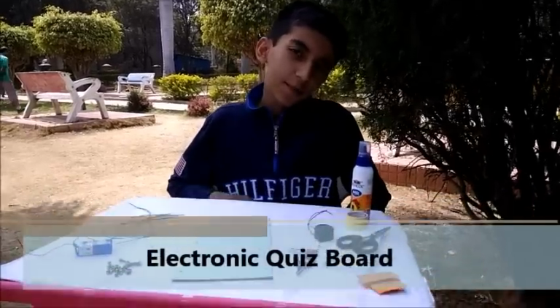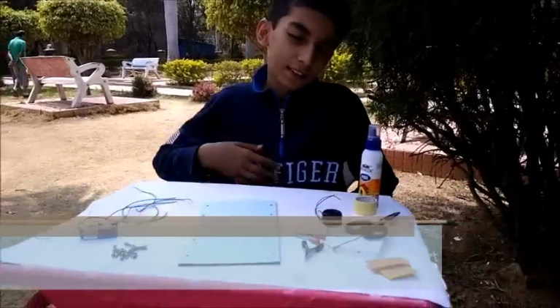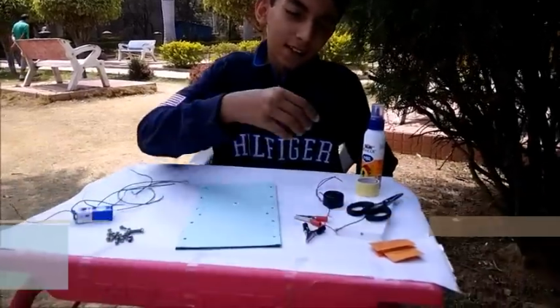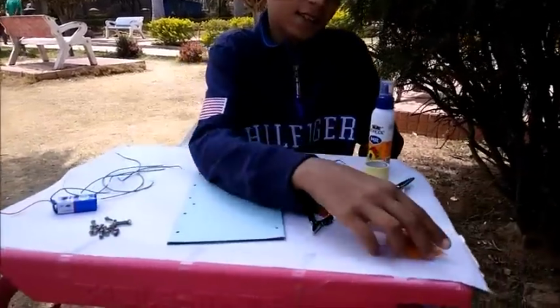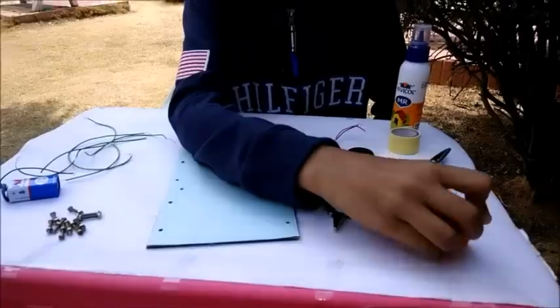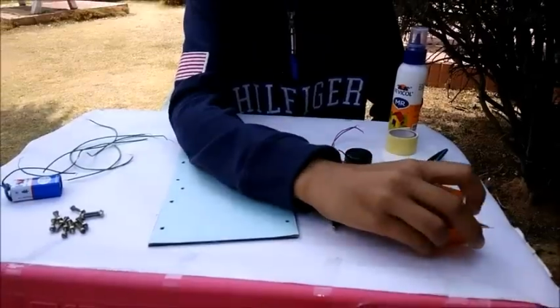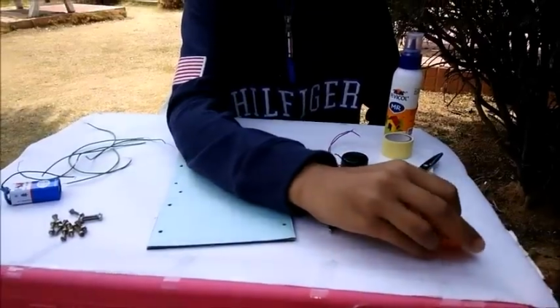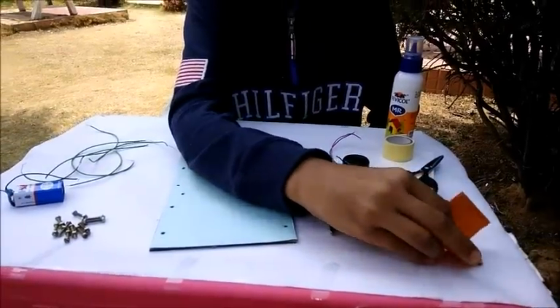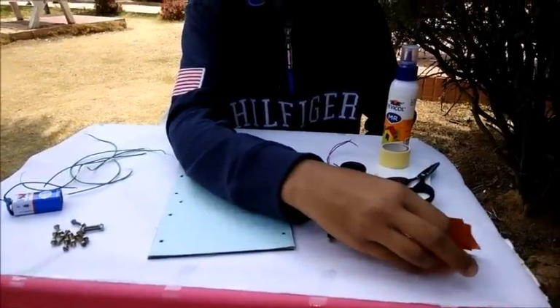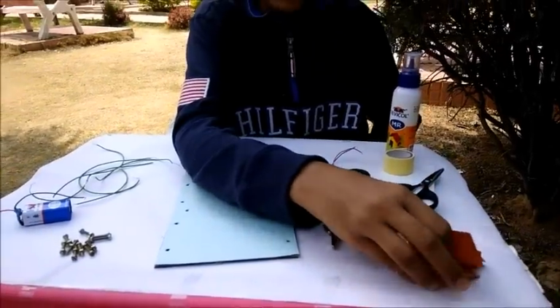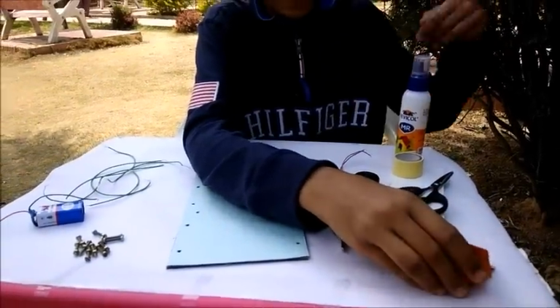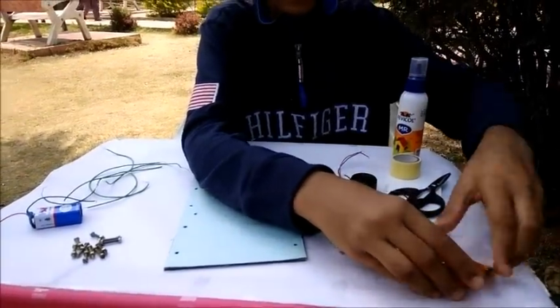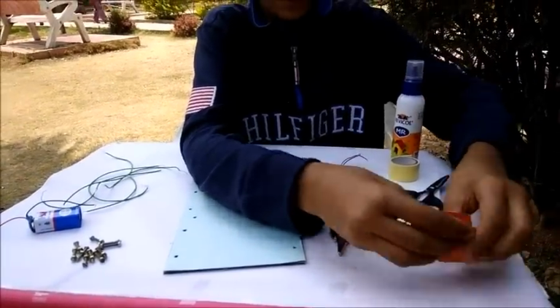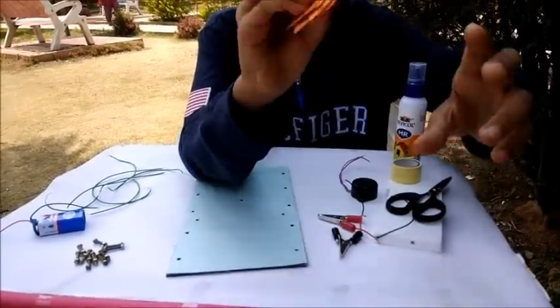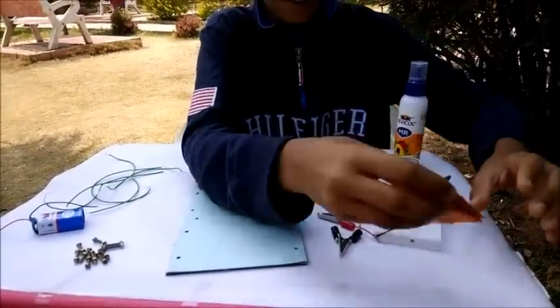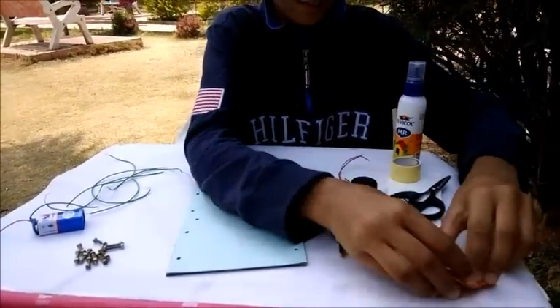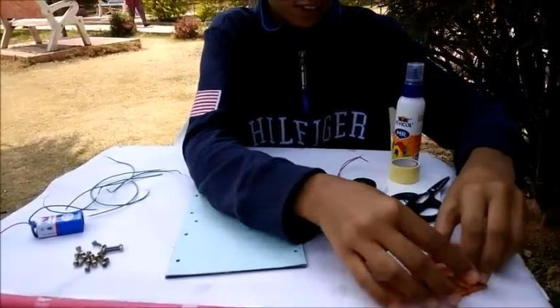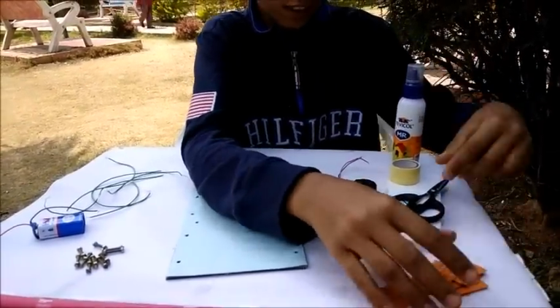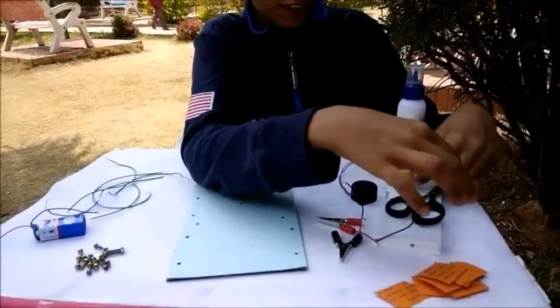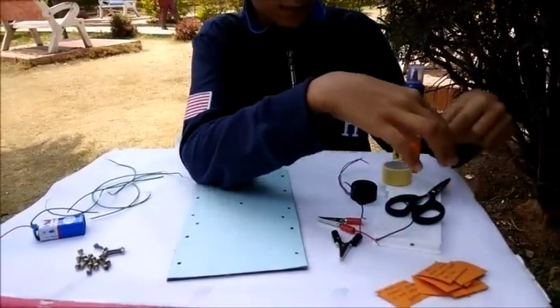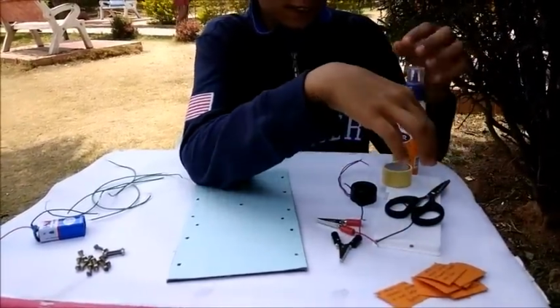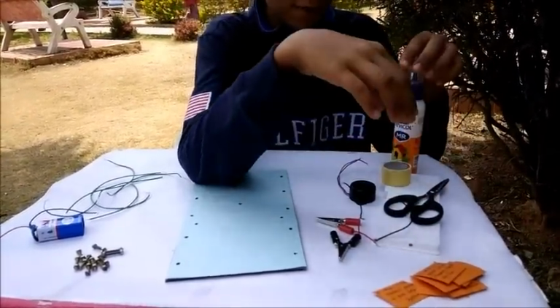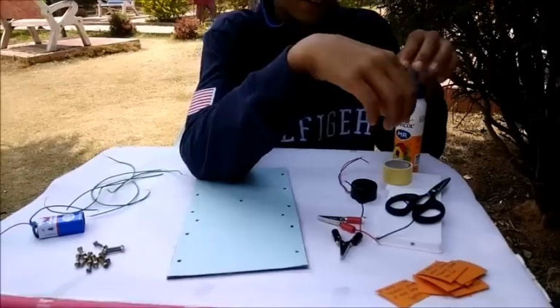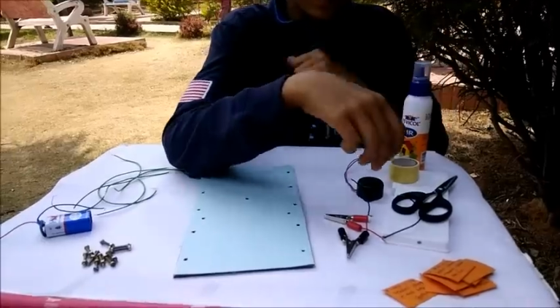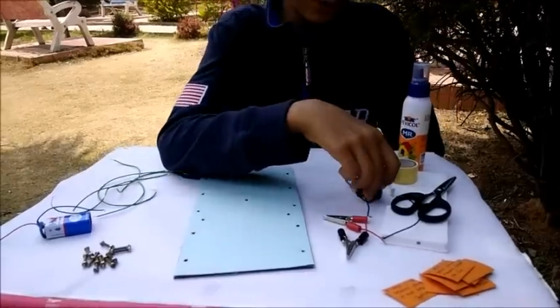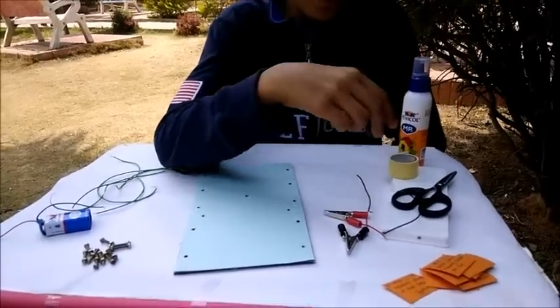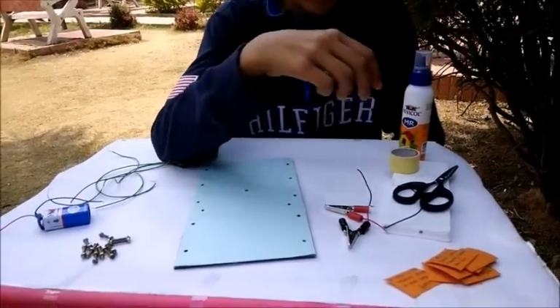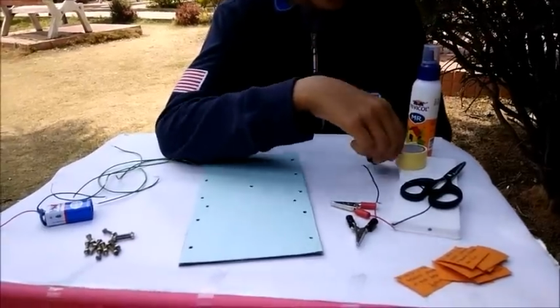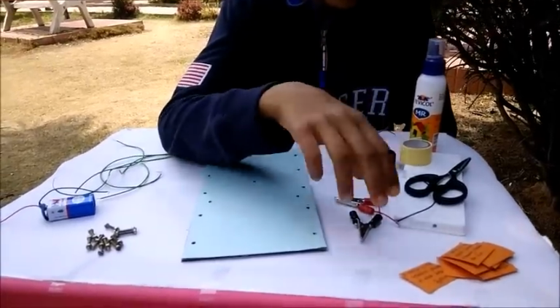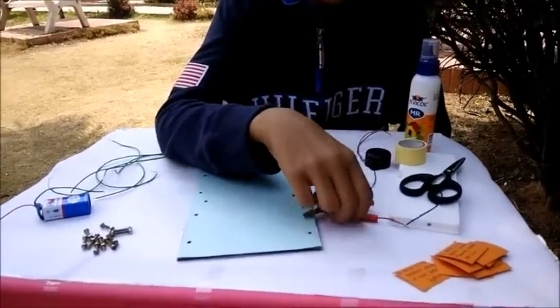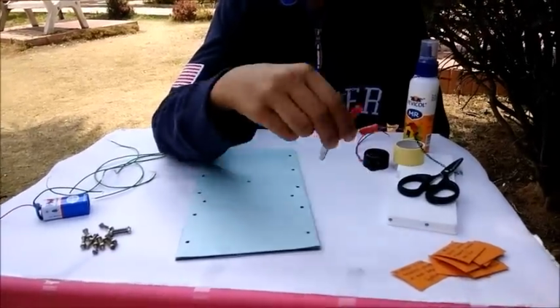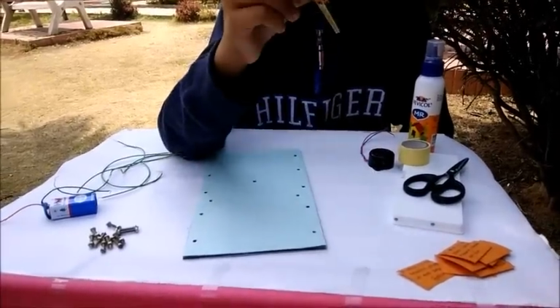The components are 10 questions with its answers, one scissor, one double-sided tape, one glue, one buzzer, and two clips.